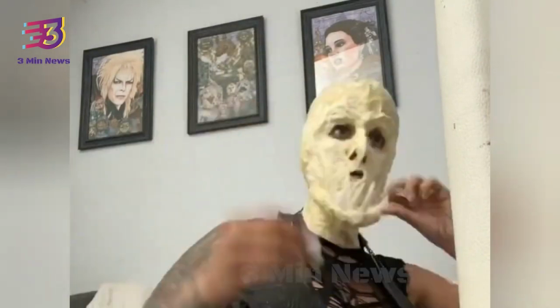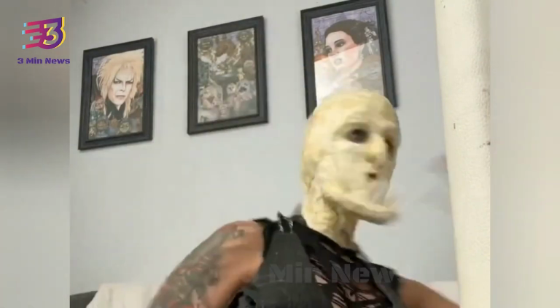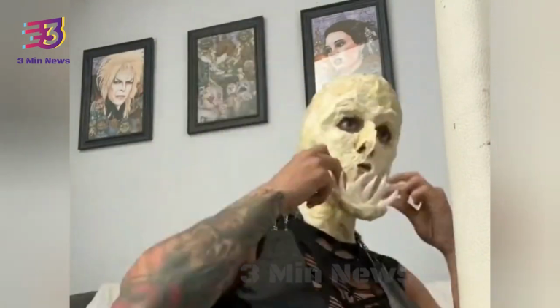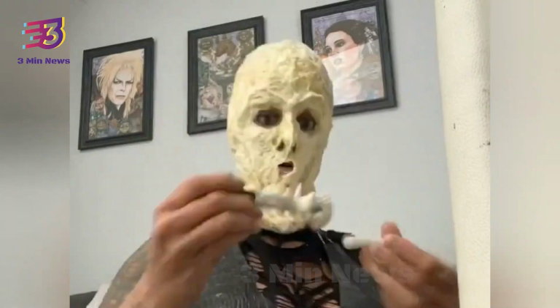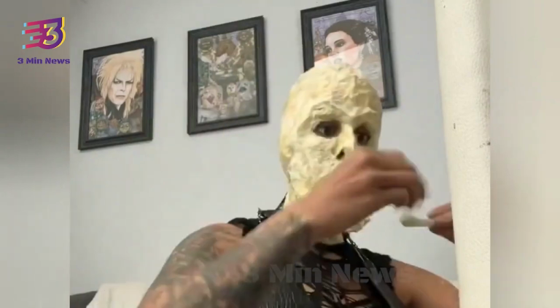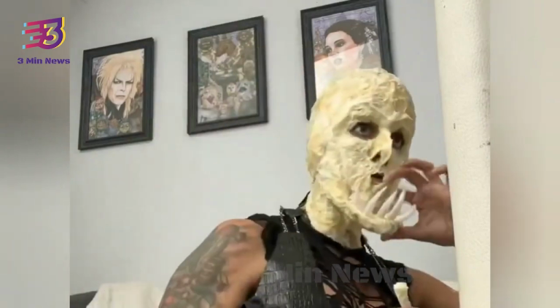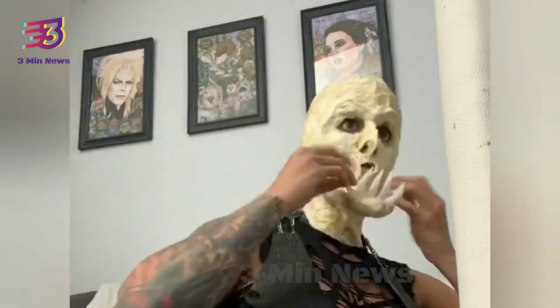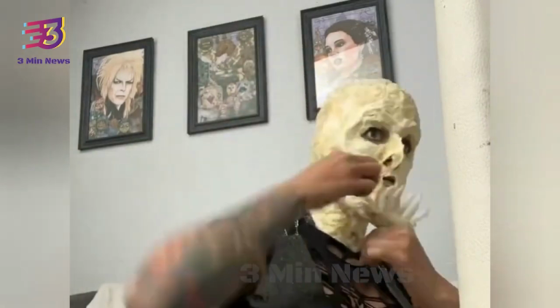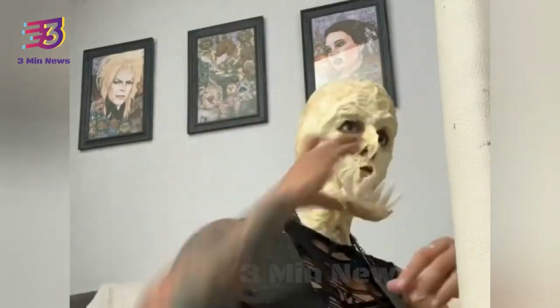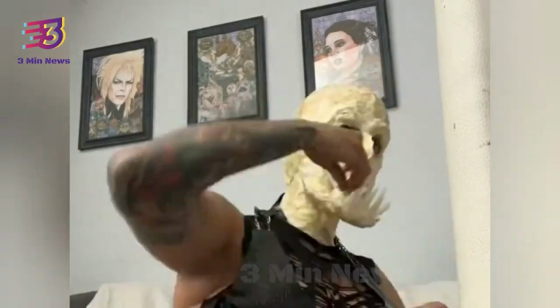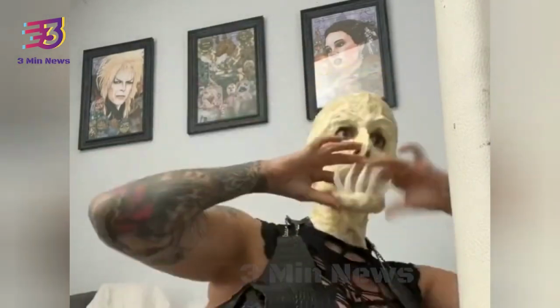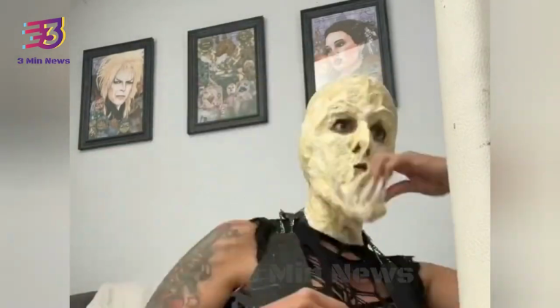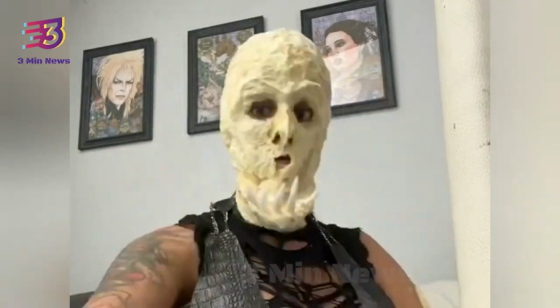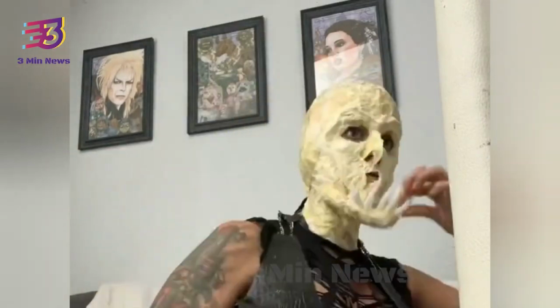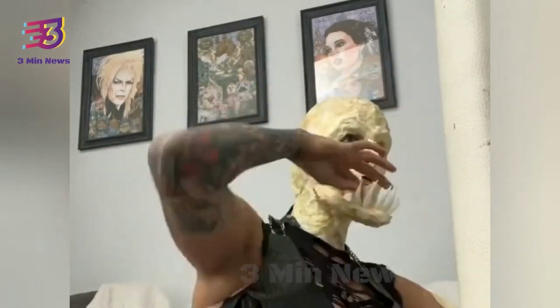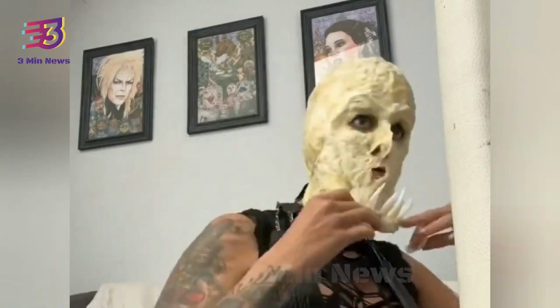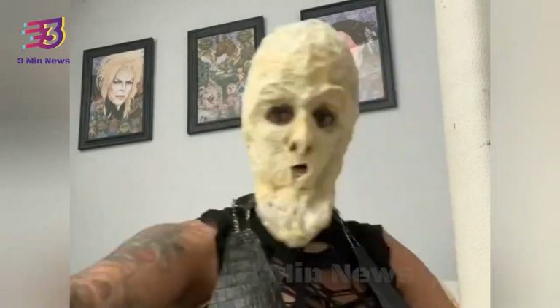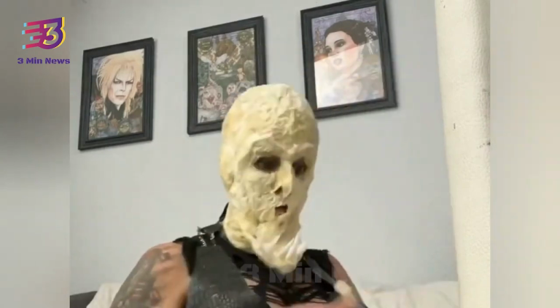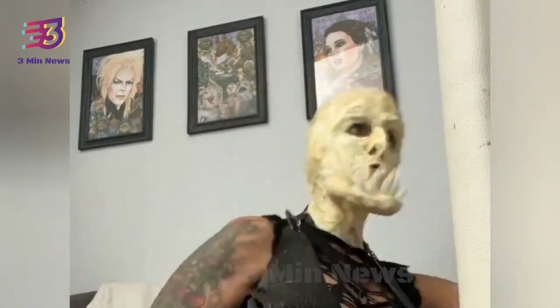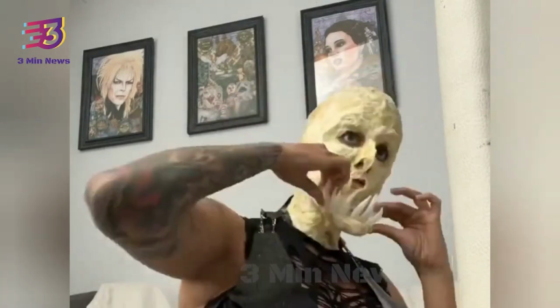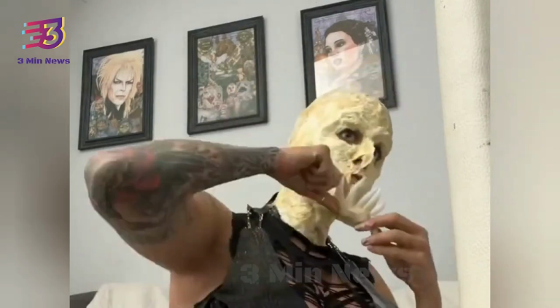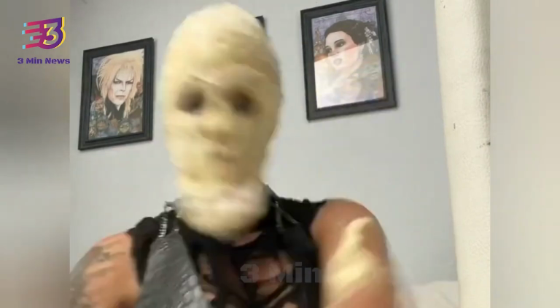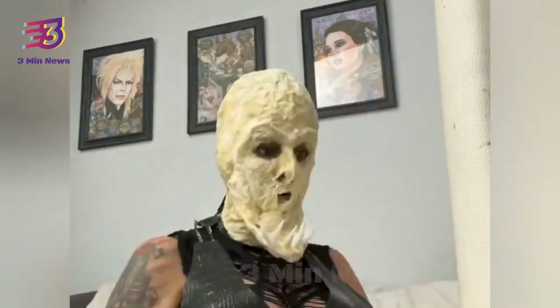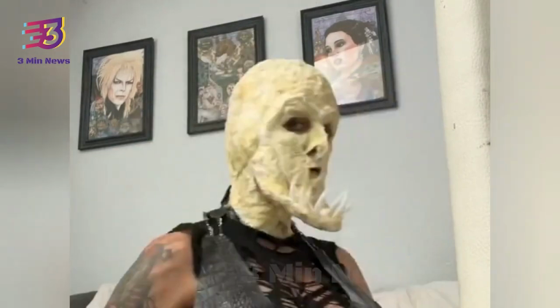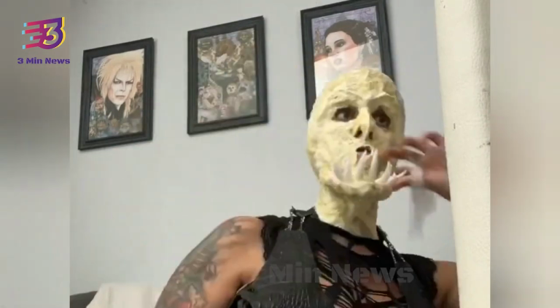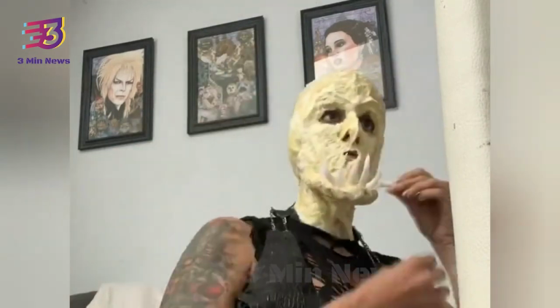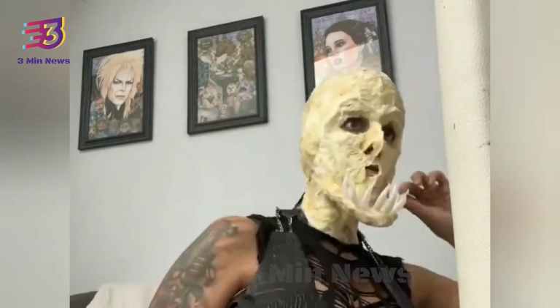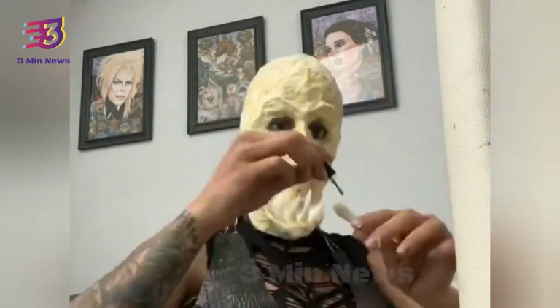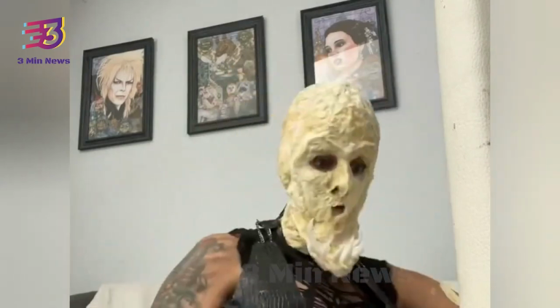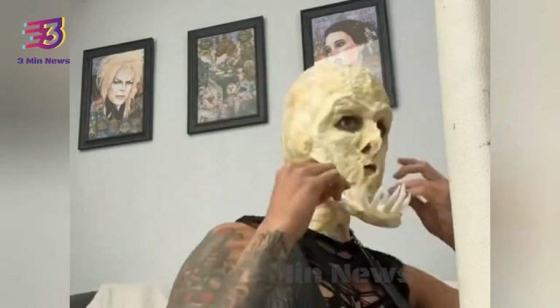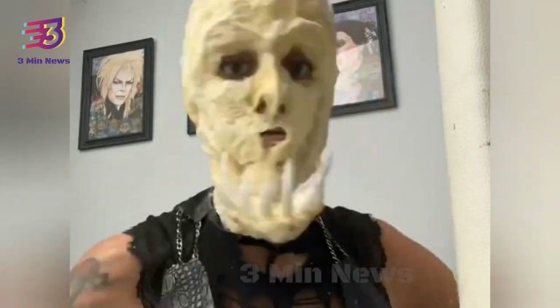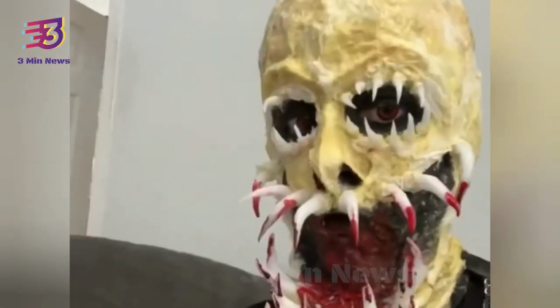The woman created prosthetics by using tissue and cotton. She completed the look with fake monster teeth, which were trimmed in fake blood. Along with the video, Ms. Stryker wrote, 'My favorite time of the year.'